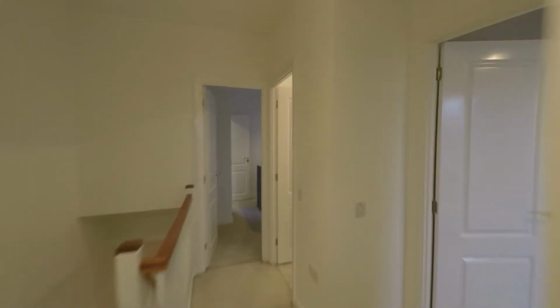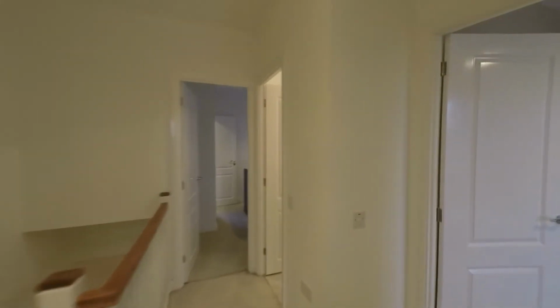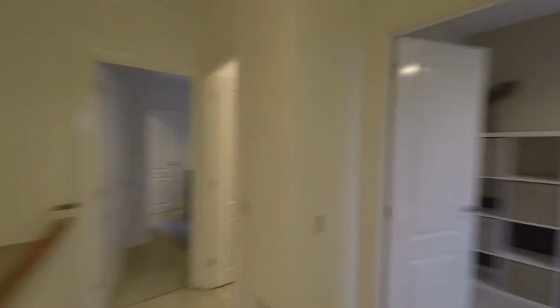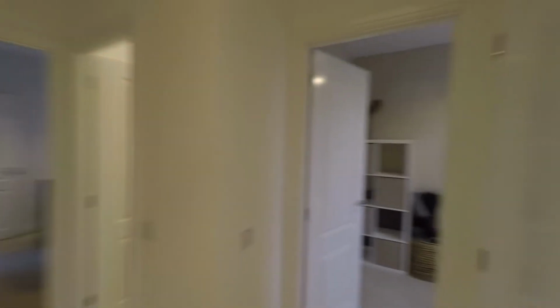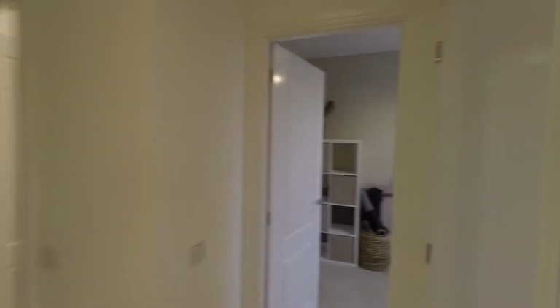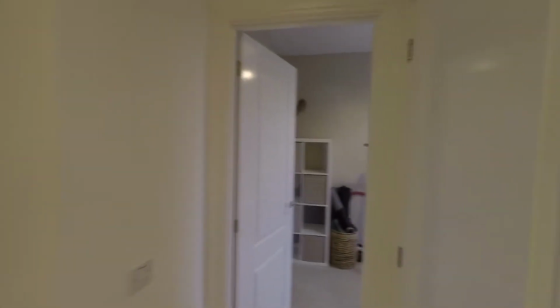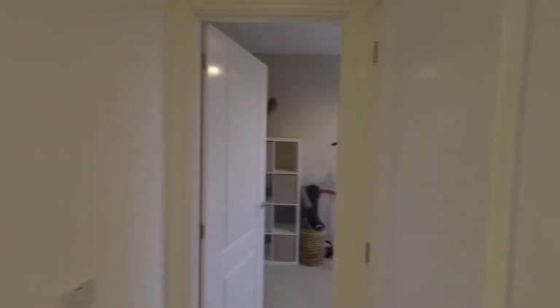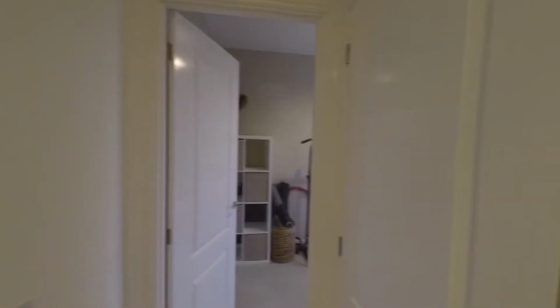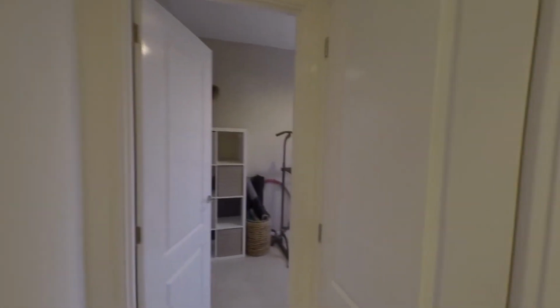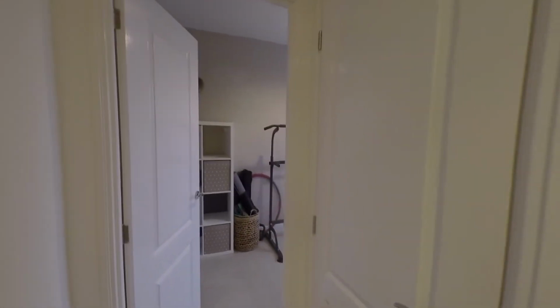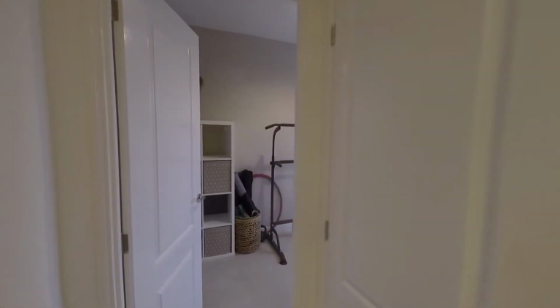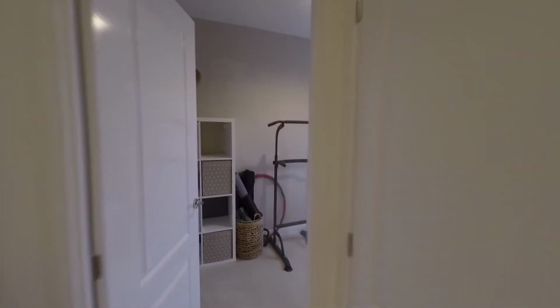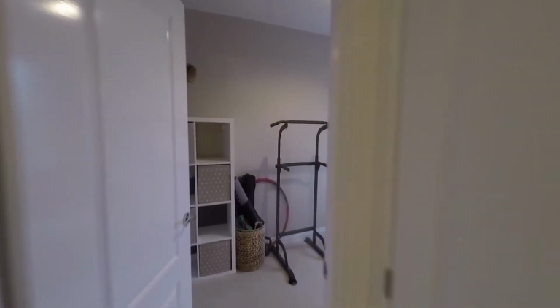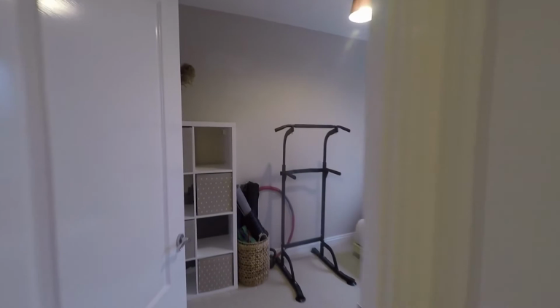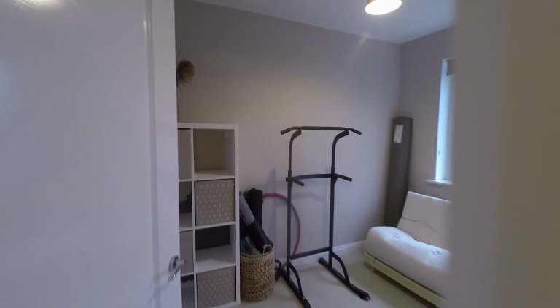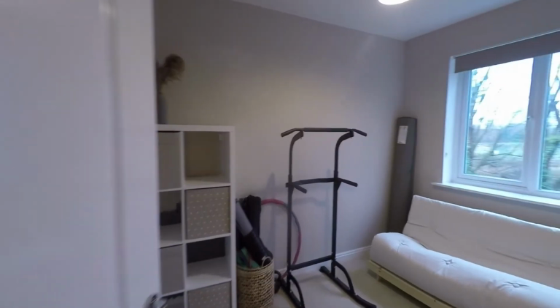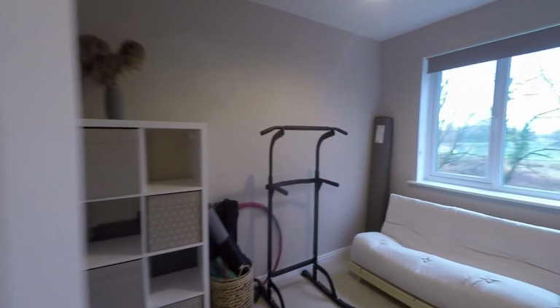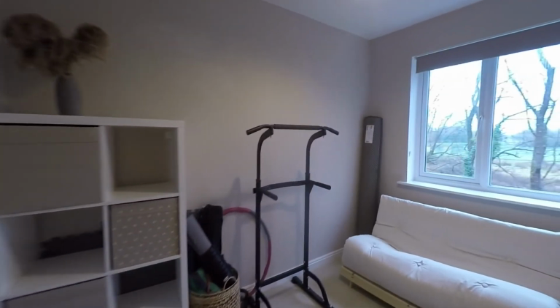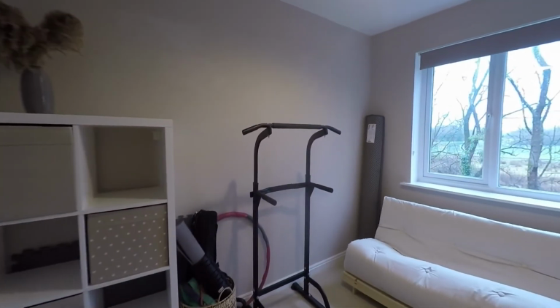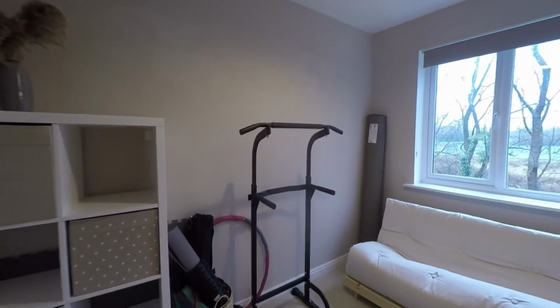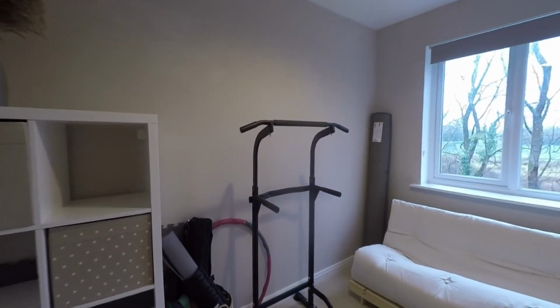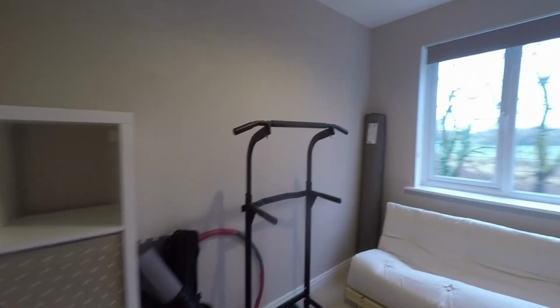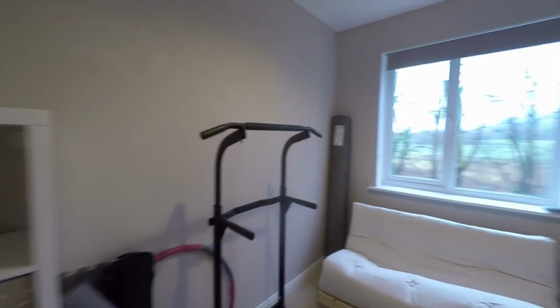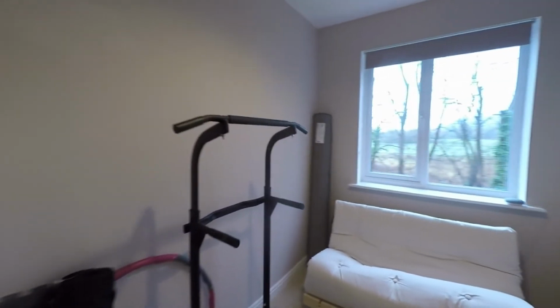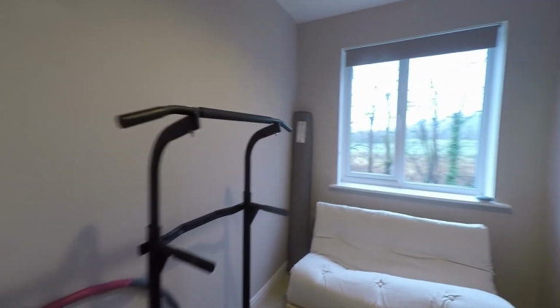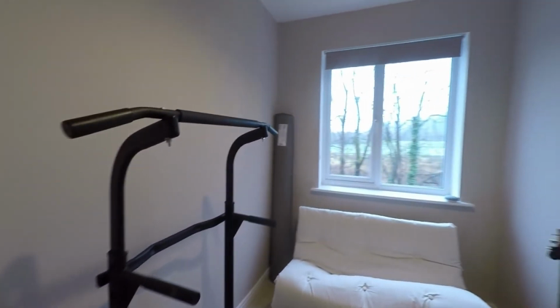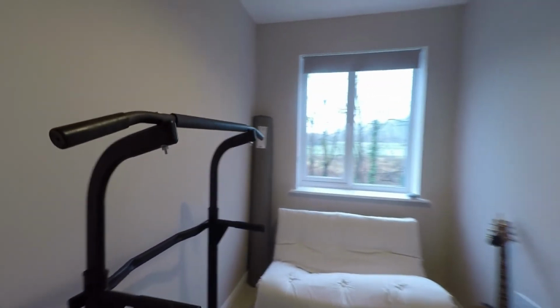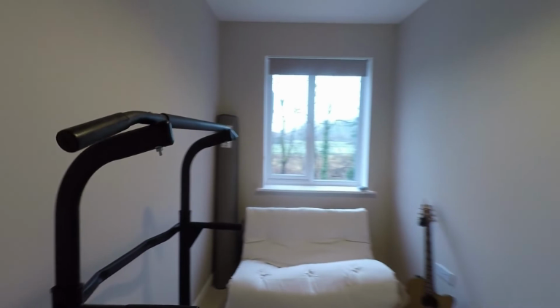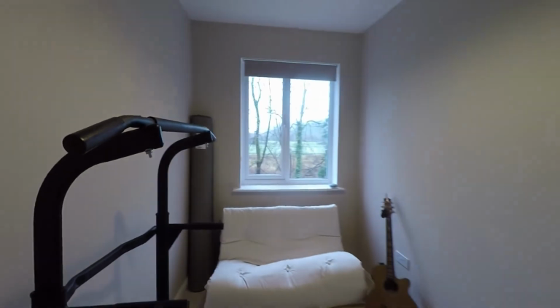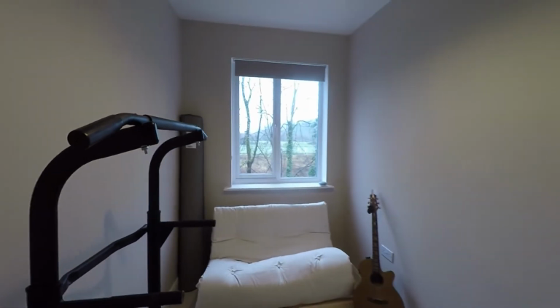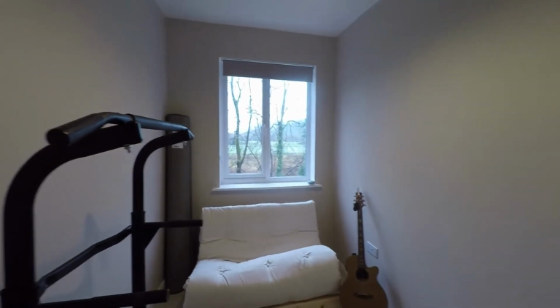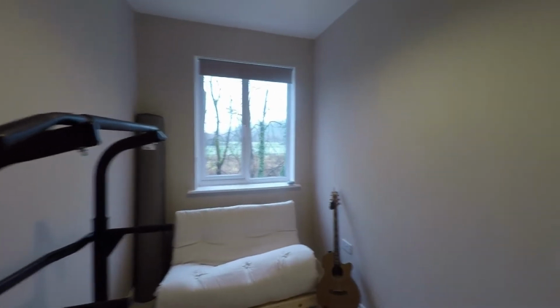Continuing and passing some built-in storage here just to our right hand side, bedroom two is a larger room — a nice comfortable bedroom with plenty of space here for all of your required furniture.